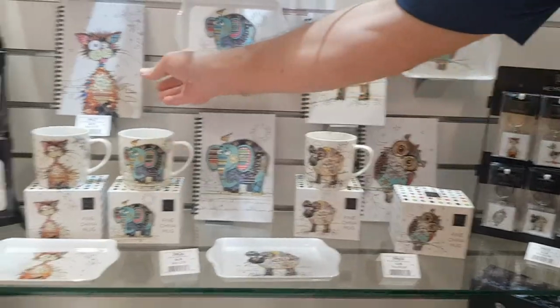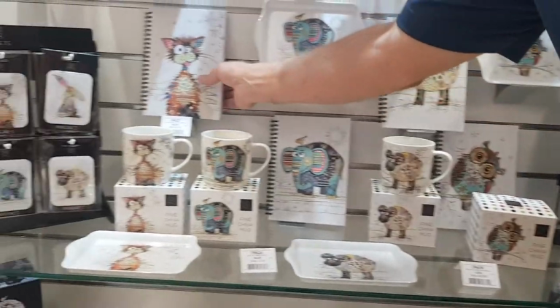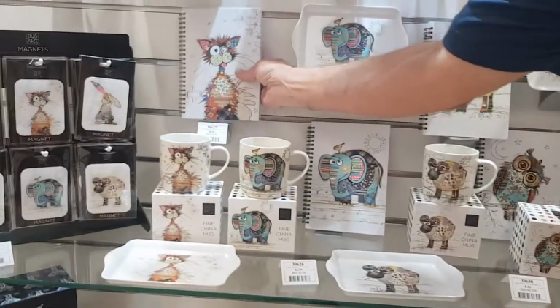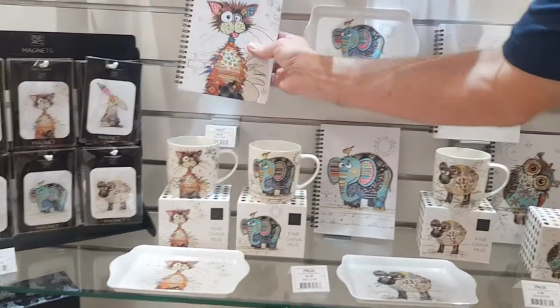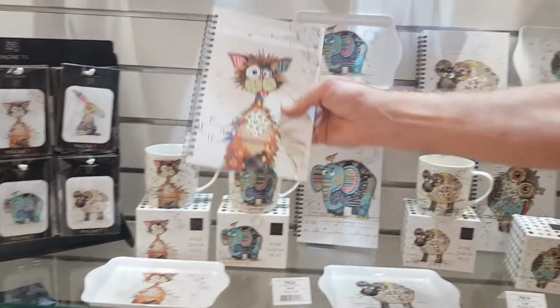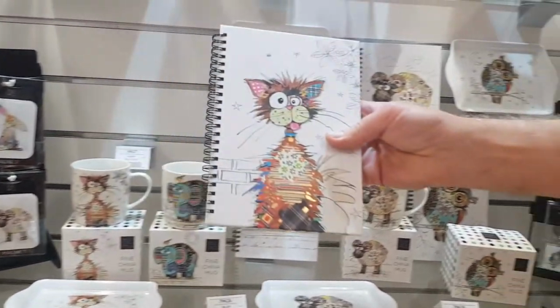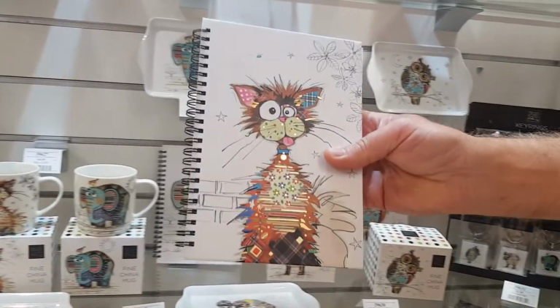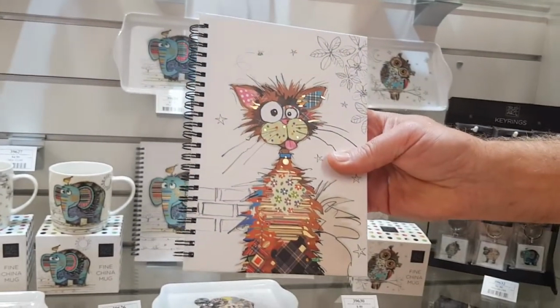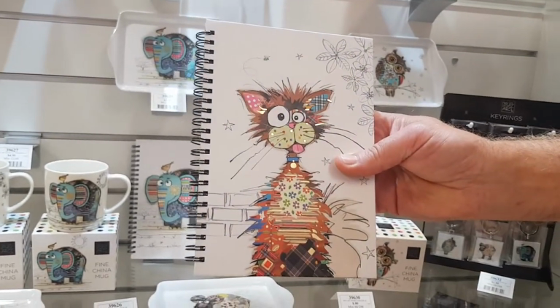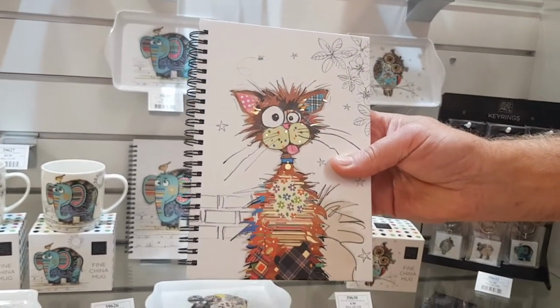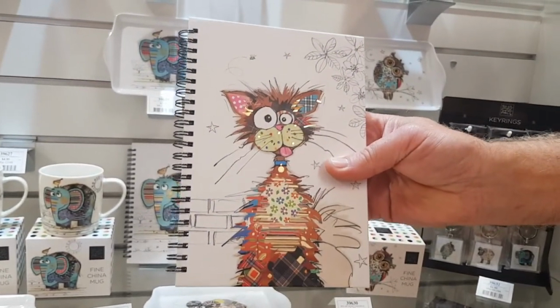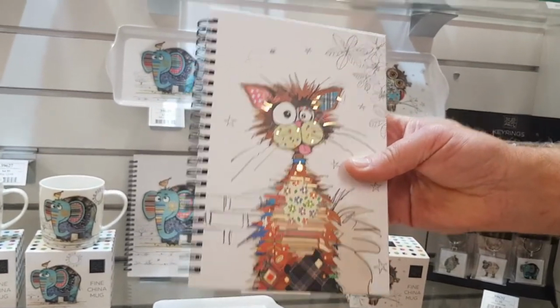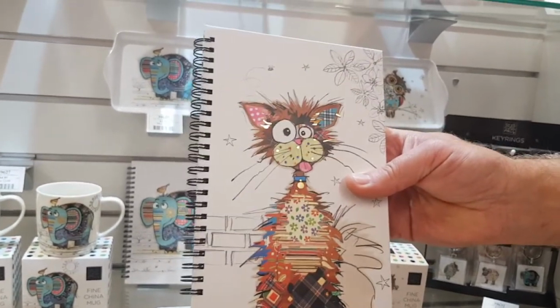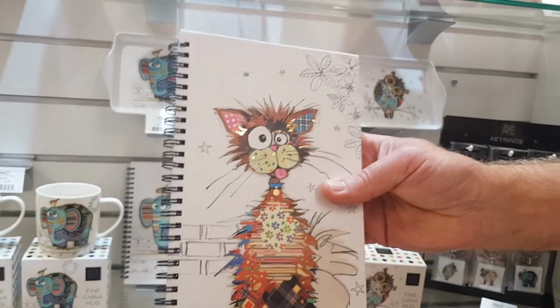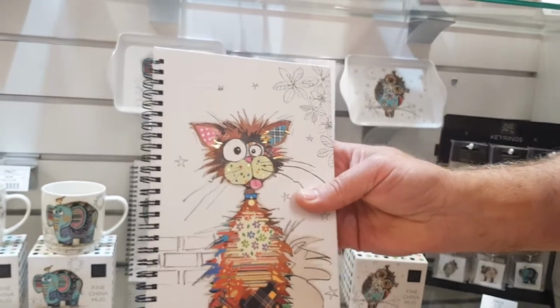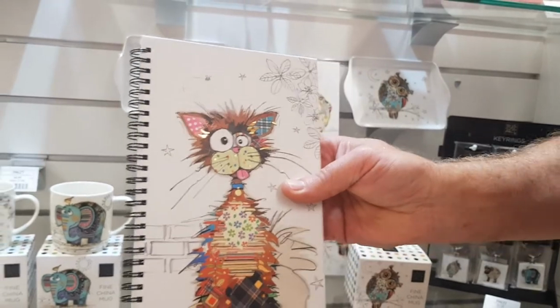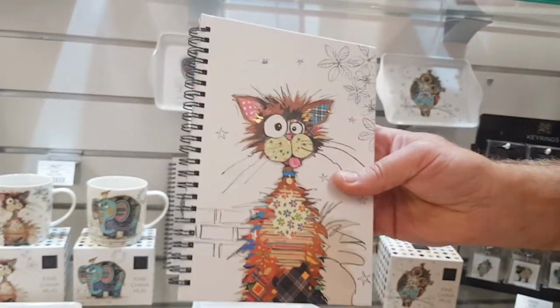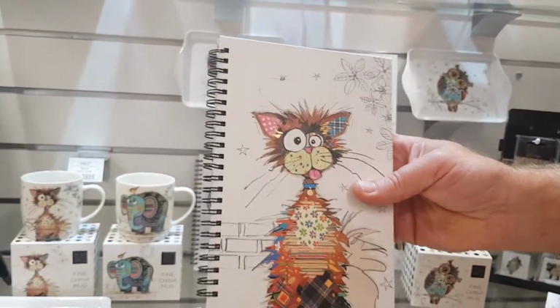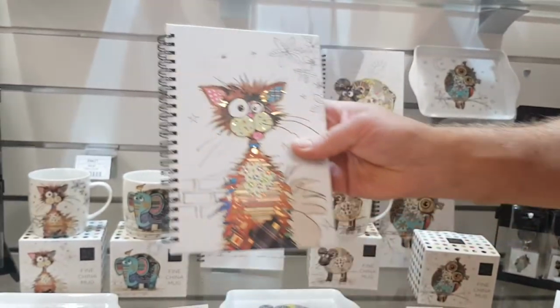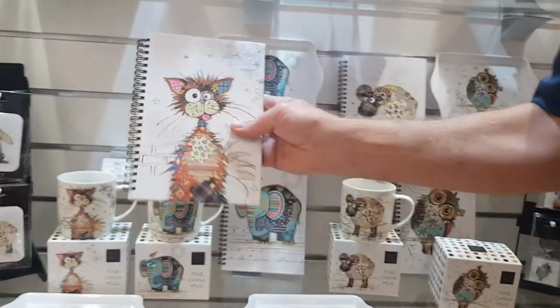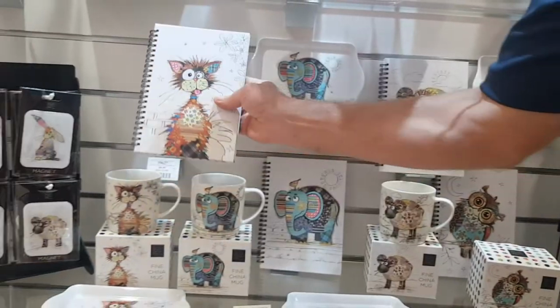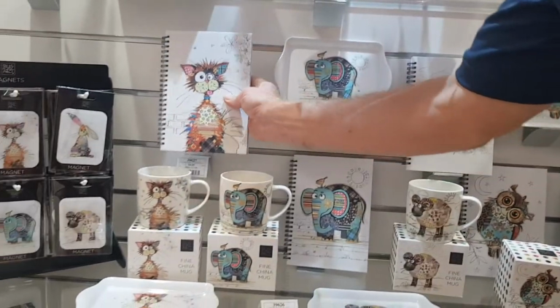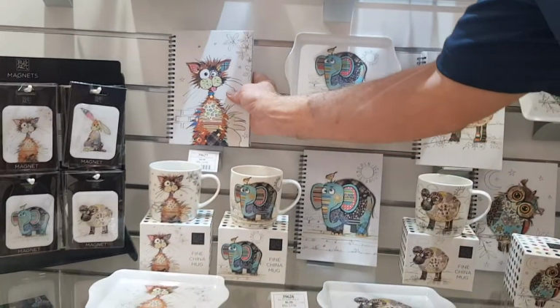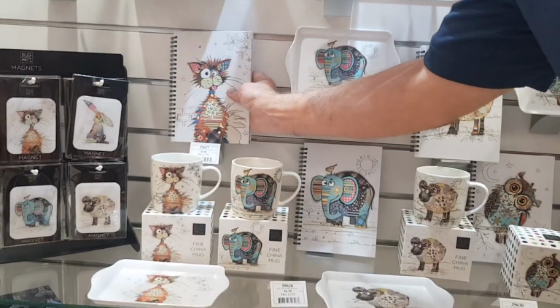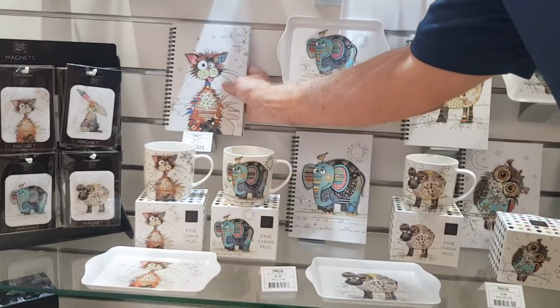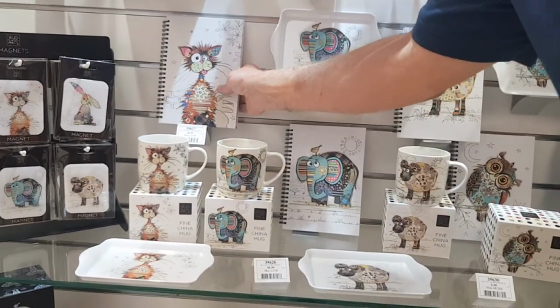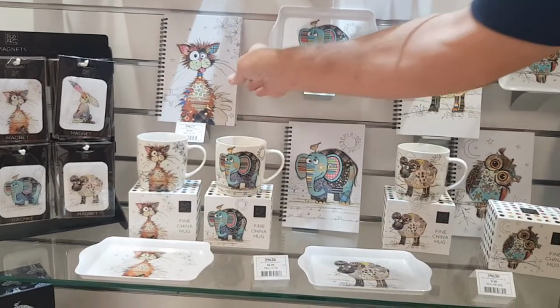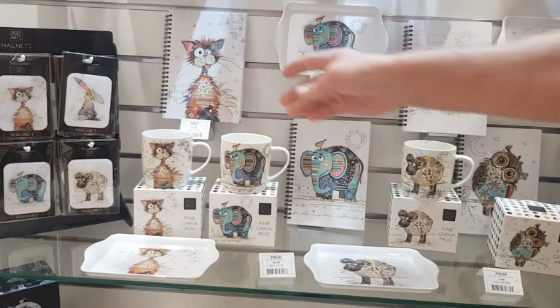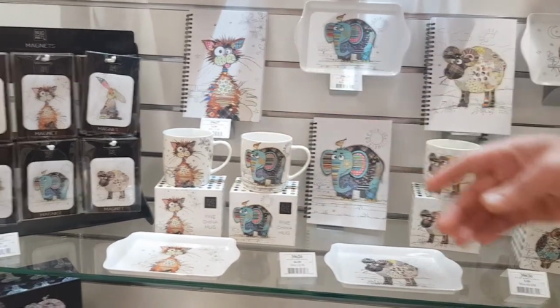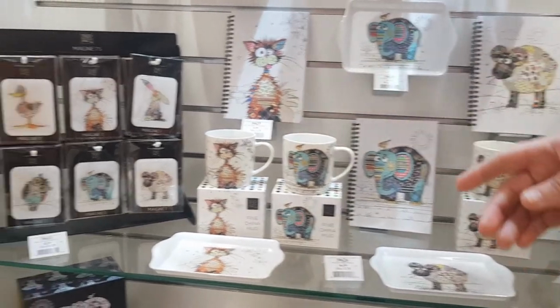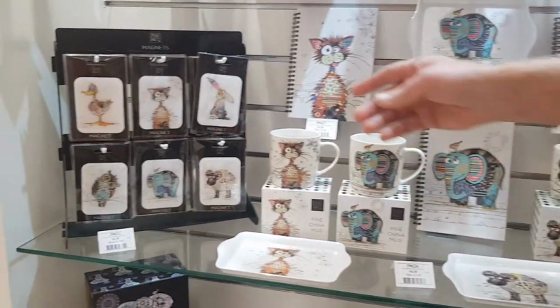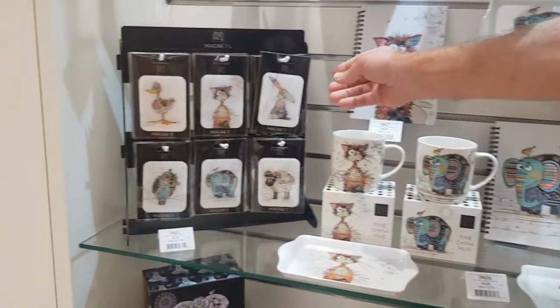The standard notebooks — these guys fly every year. Again, four different designs. They're $4.95. A great retail price that you'll make out of that.